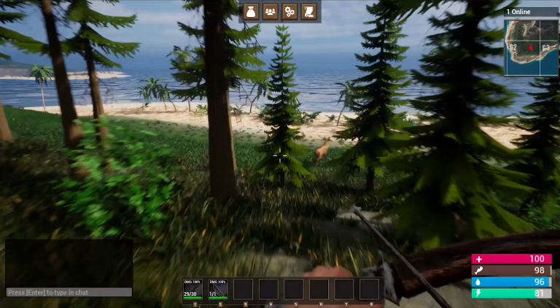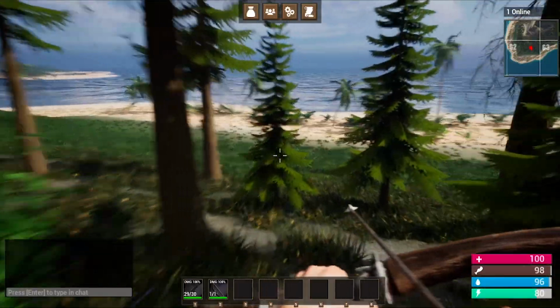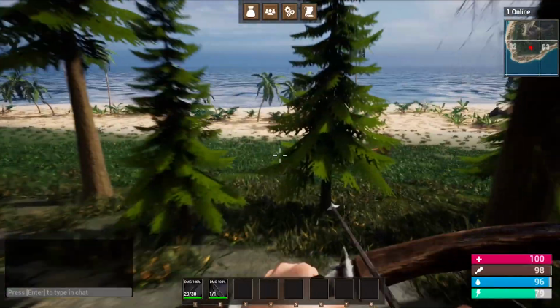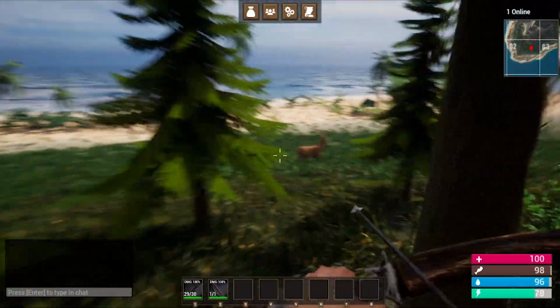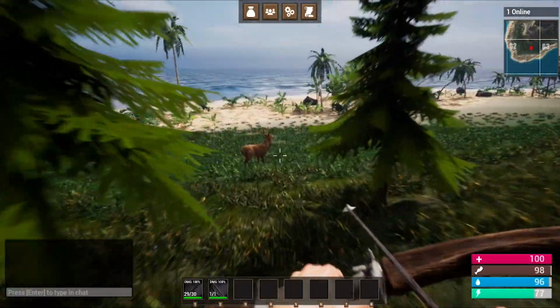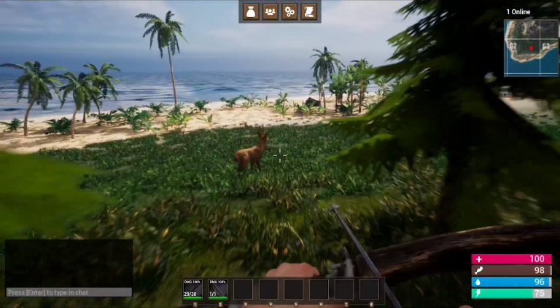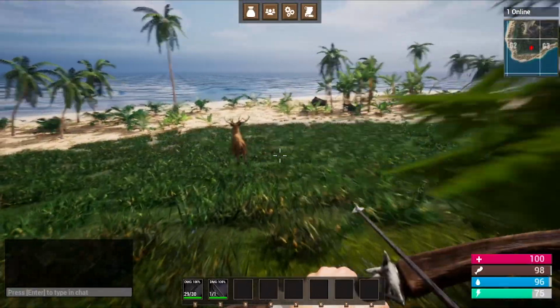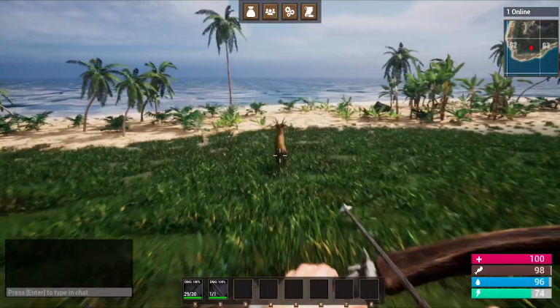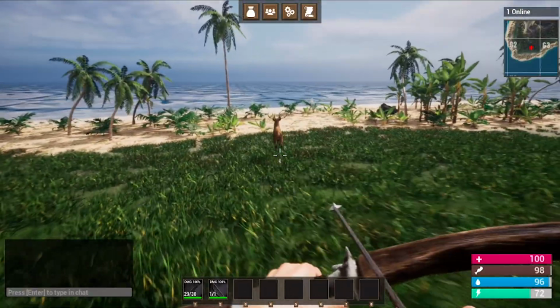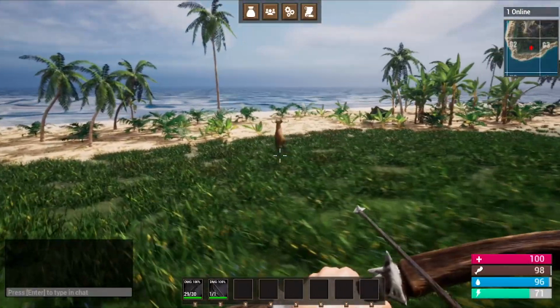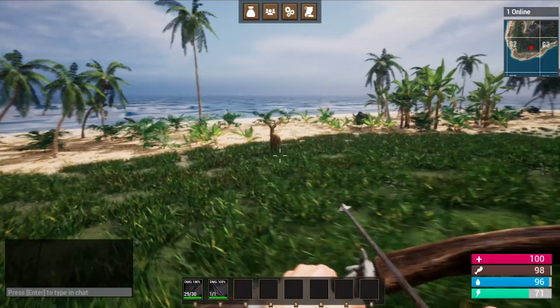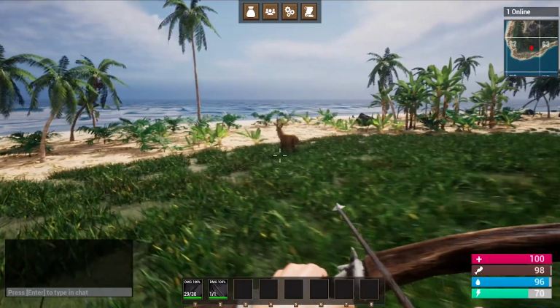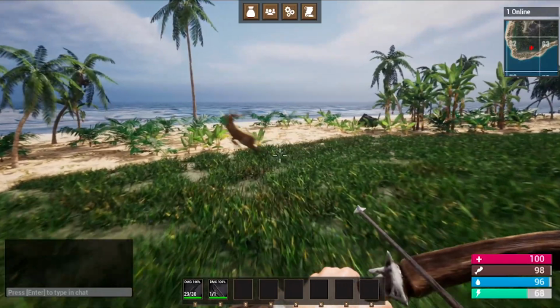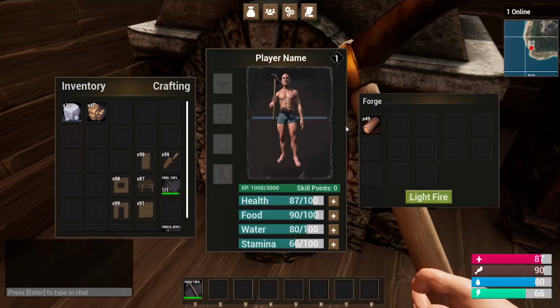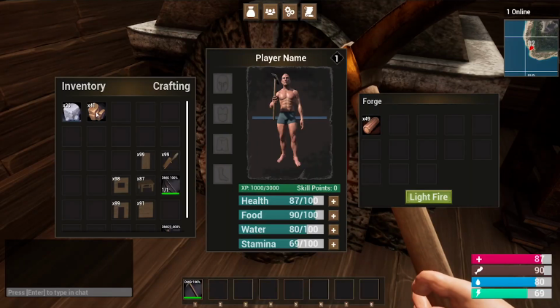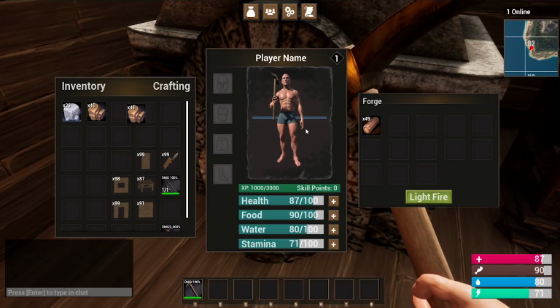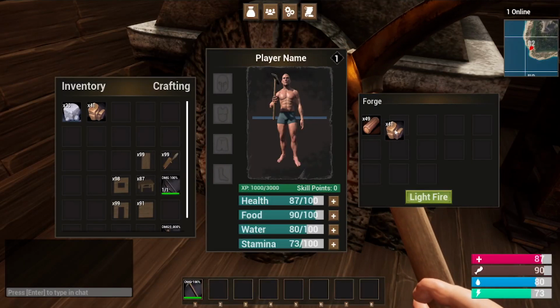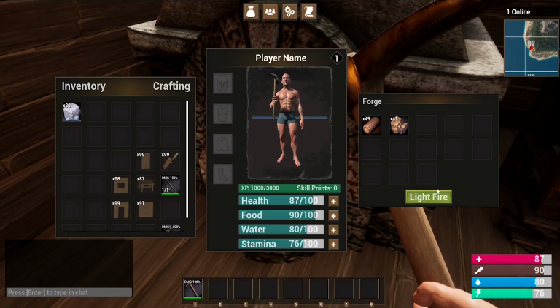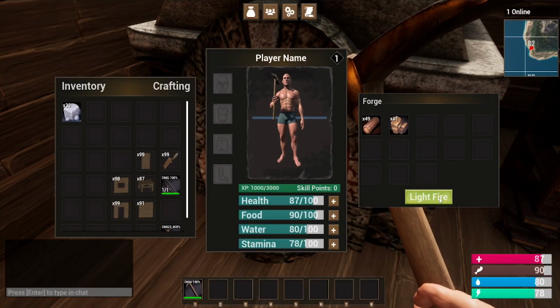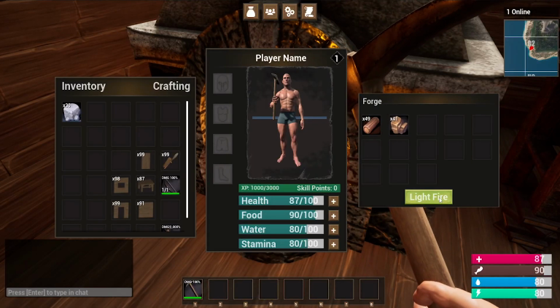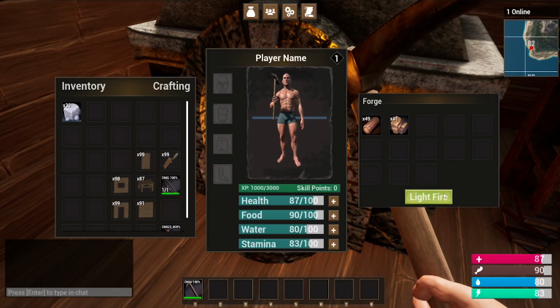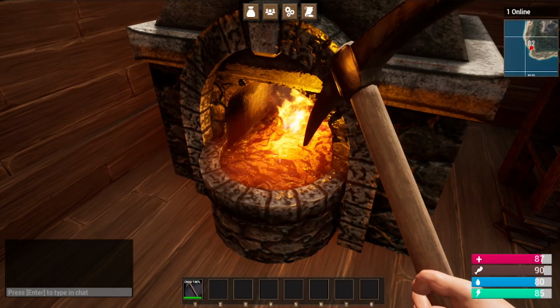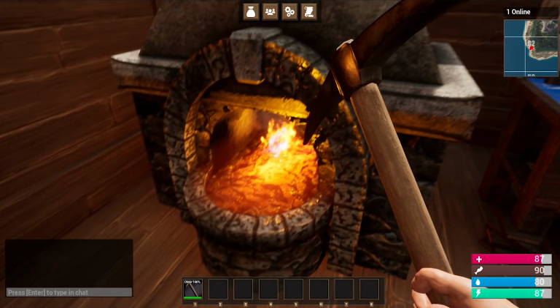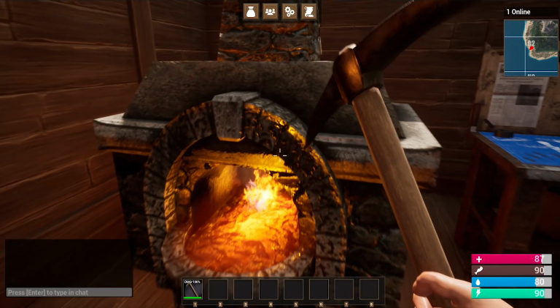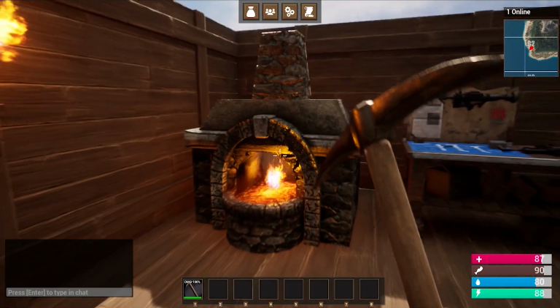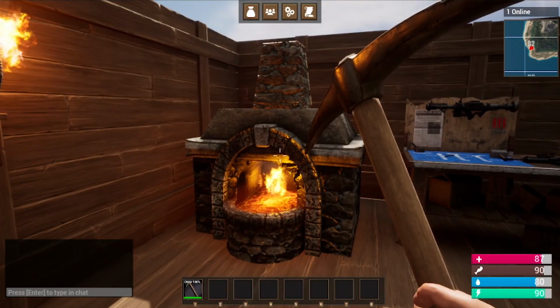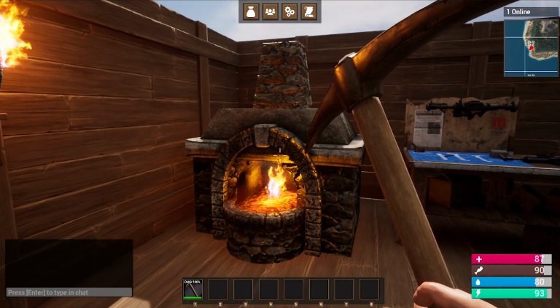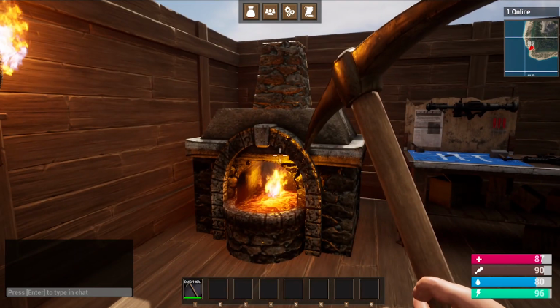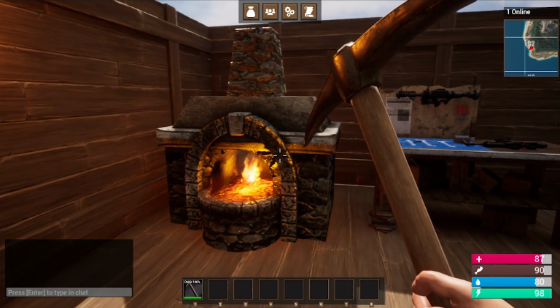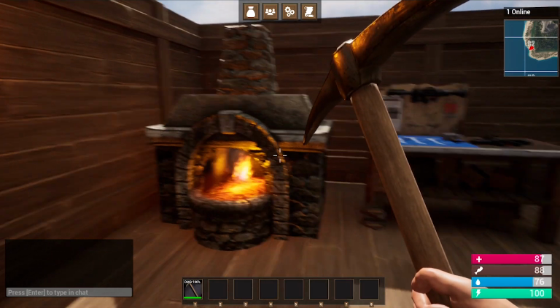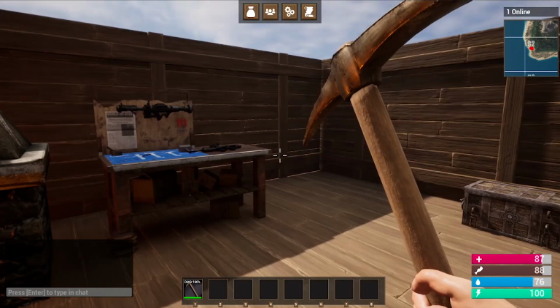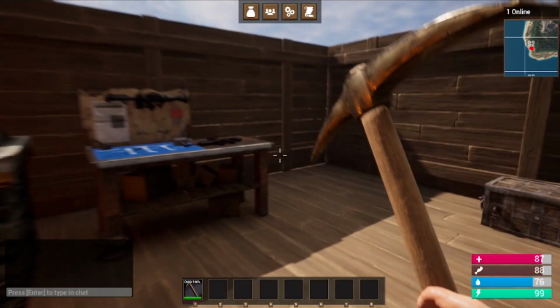We add things like procedural AI, like this deer that you can hunt and harvest for resources. We also create interactable structures, things like this refining forge where you can smelt iron ore. We have a crafting bench, storage box, and so much more.